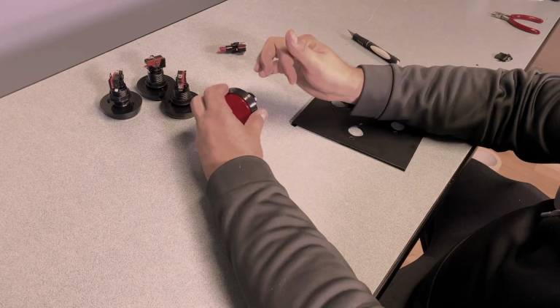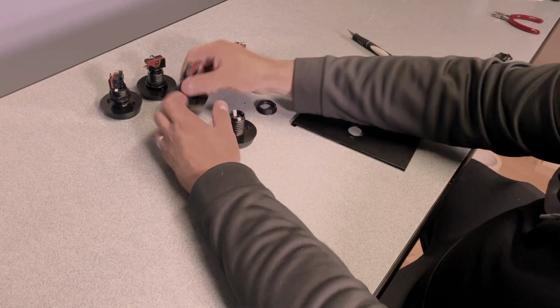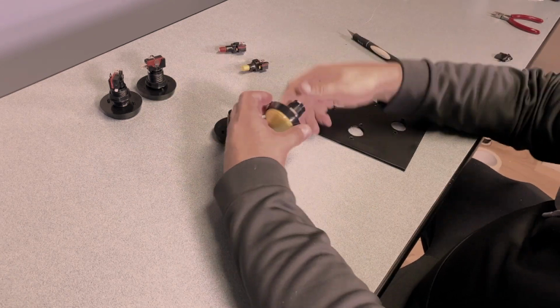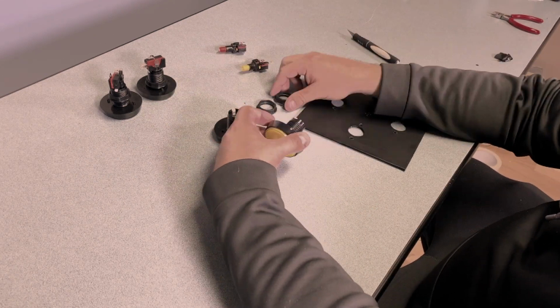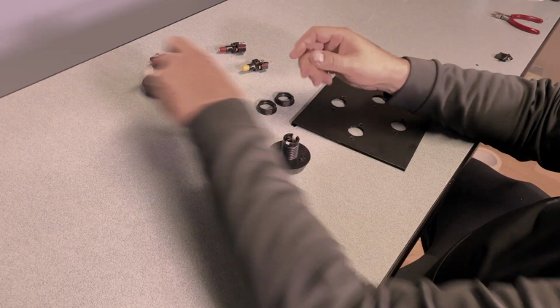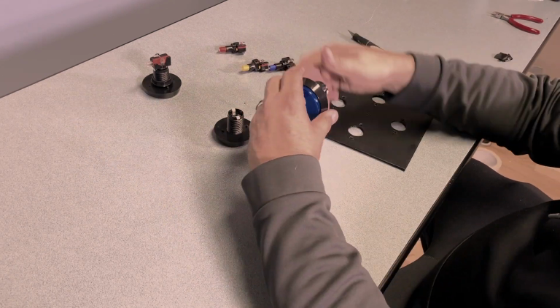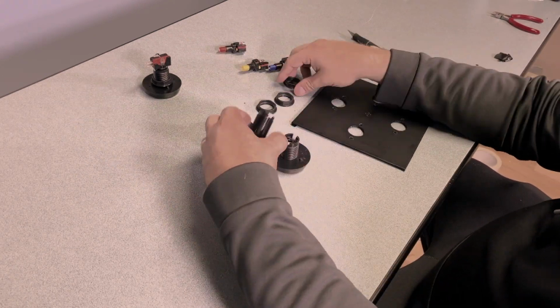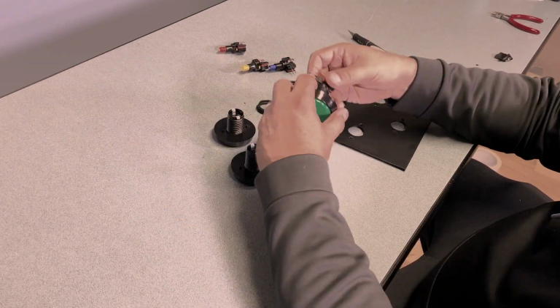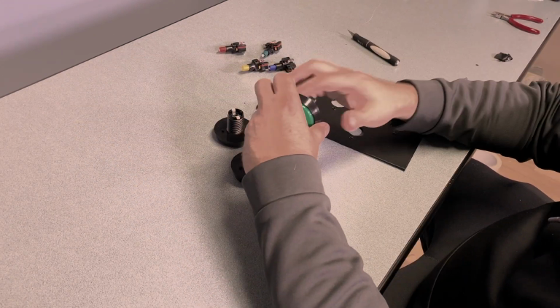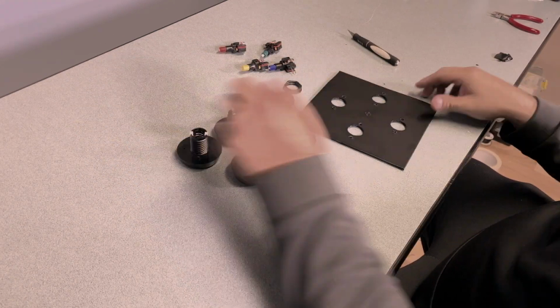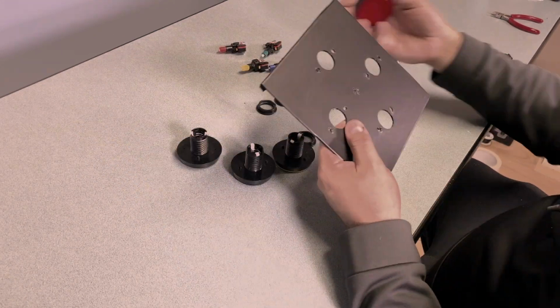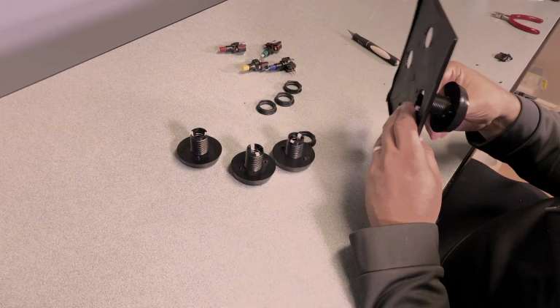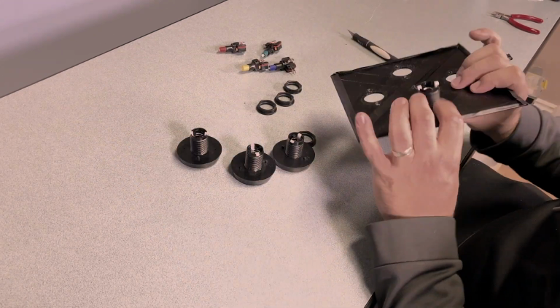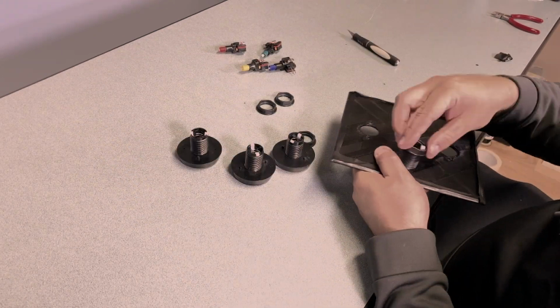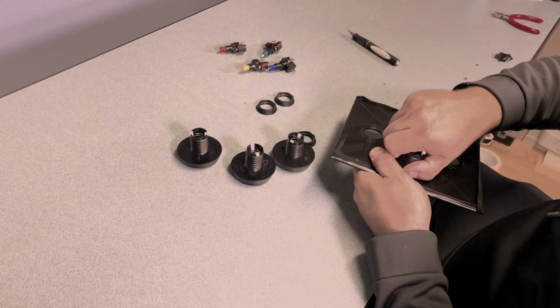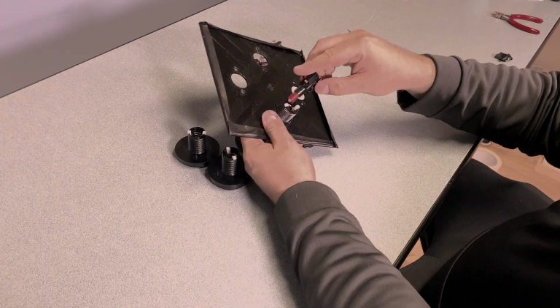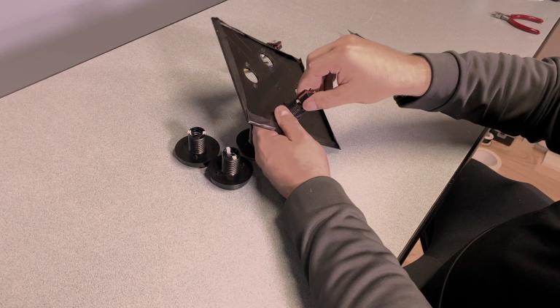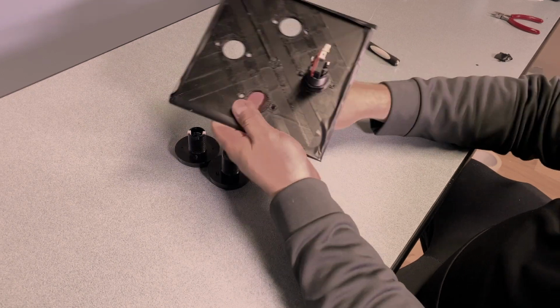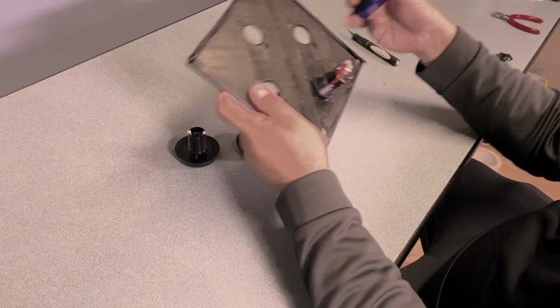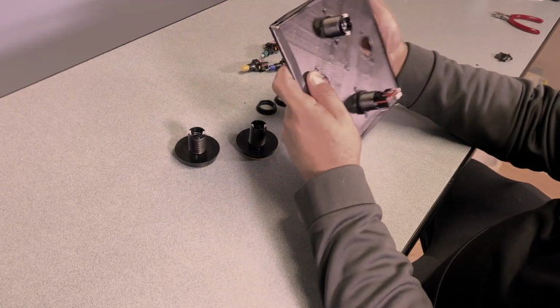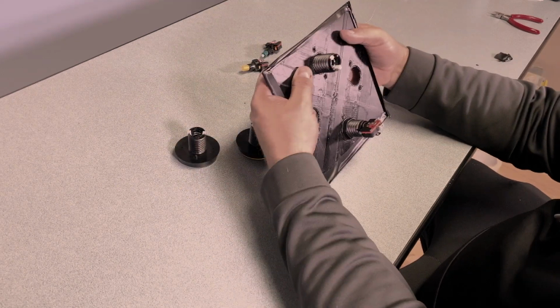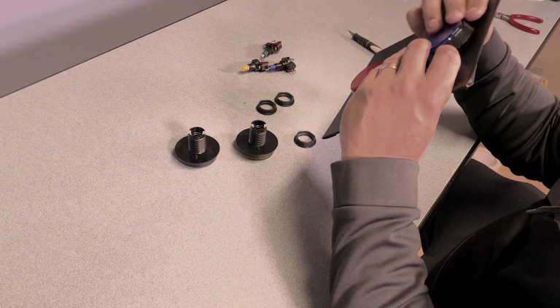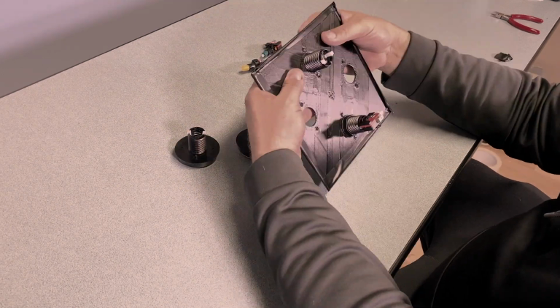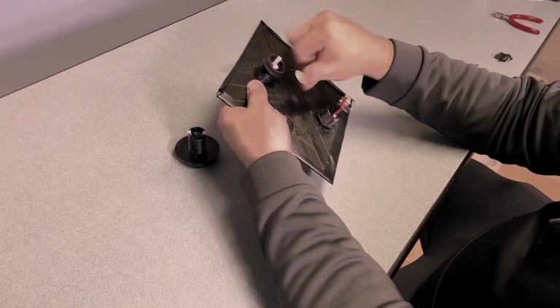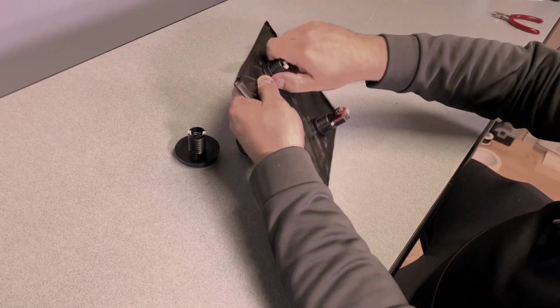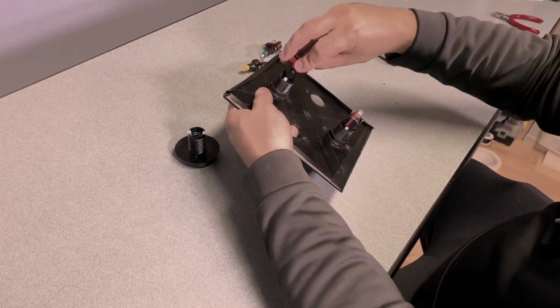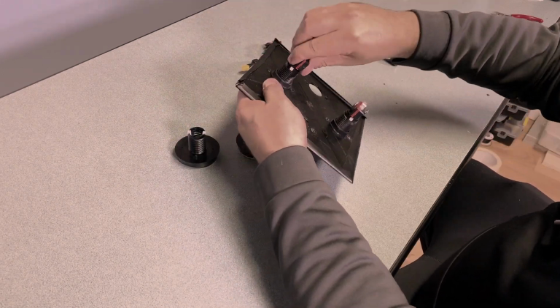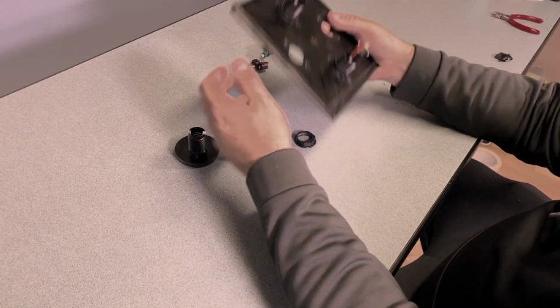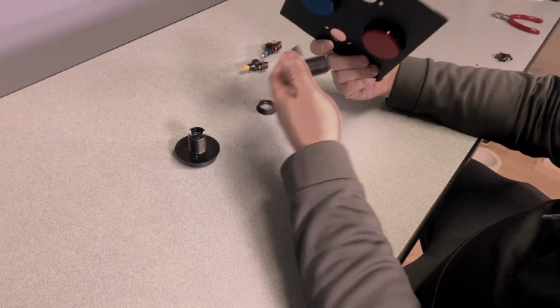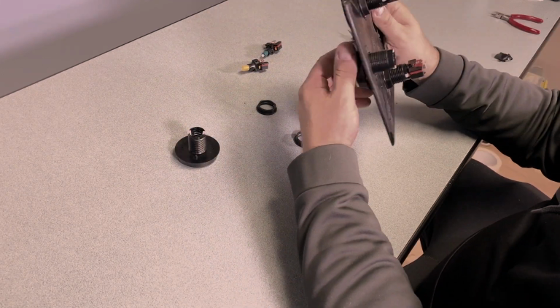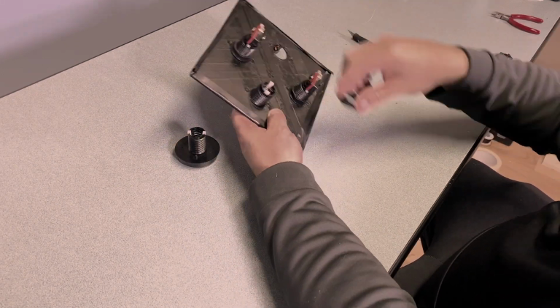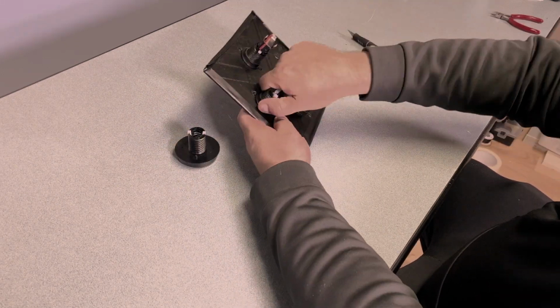Next I'm going to install the arcade buttons. Simply pop them apart, slide them through, put the lock nut on the other side, and then install the LED and micro switch.